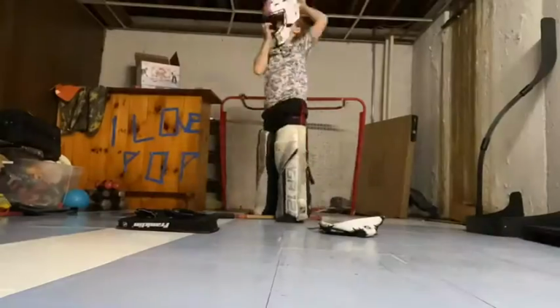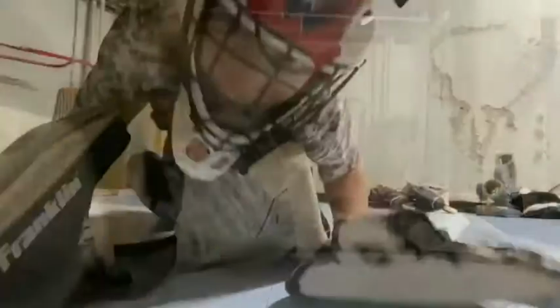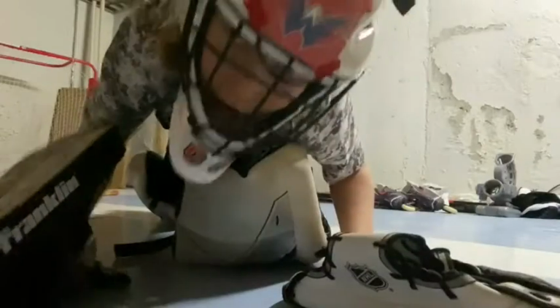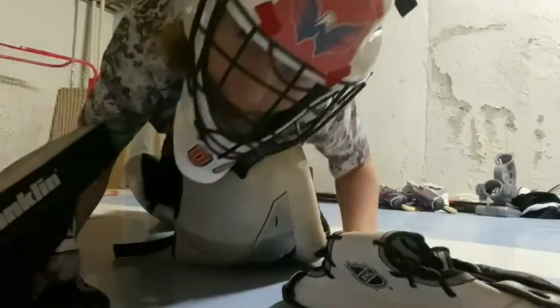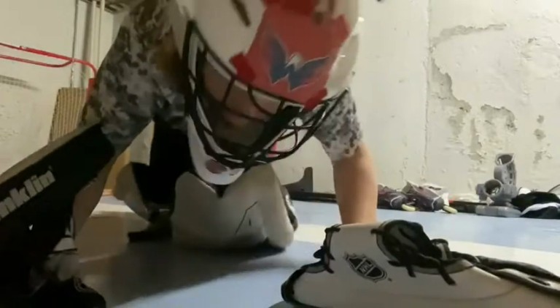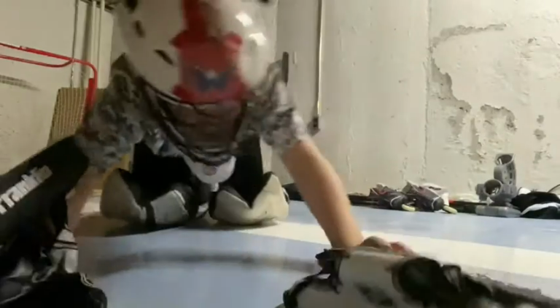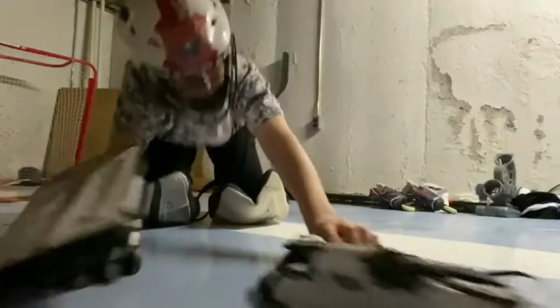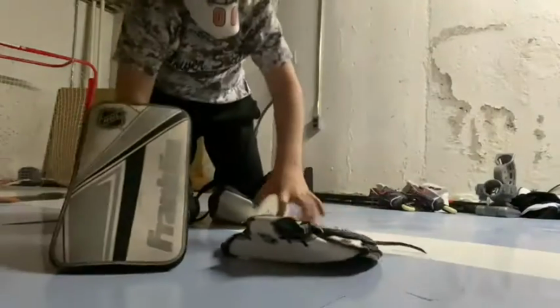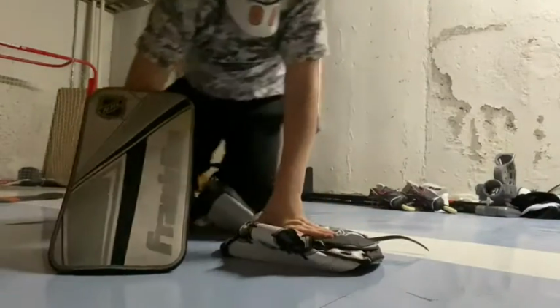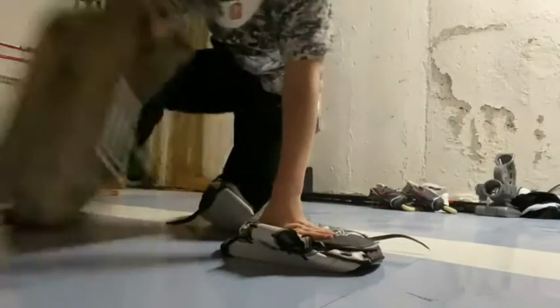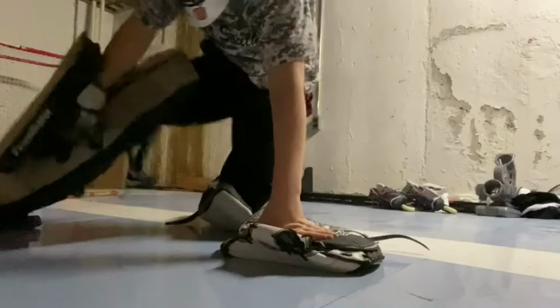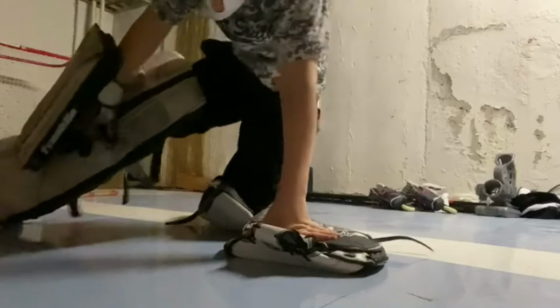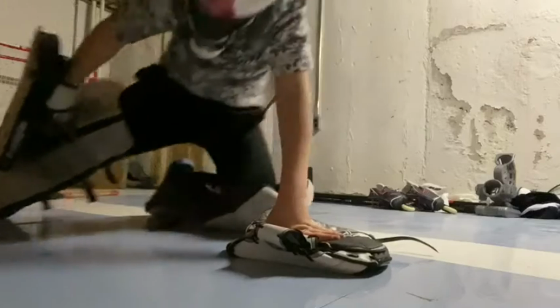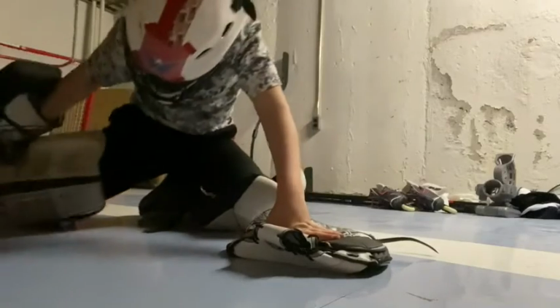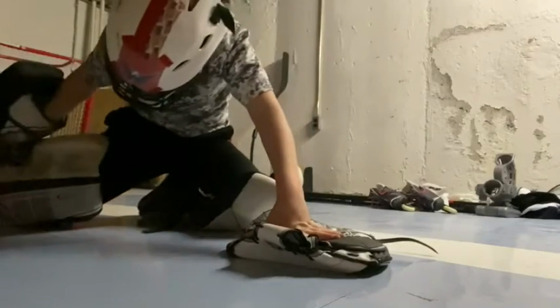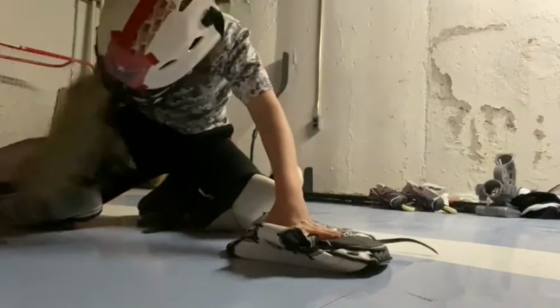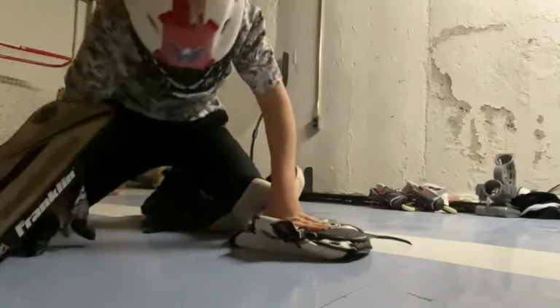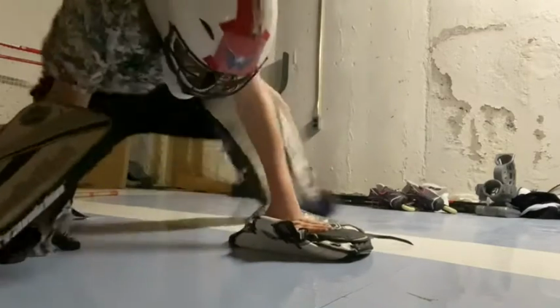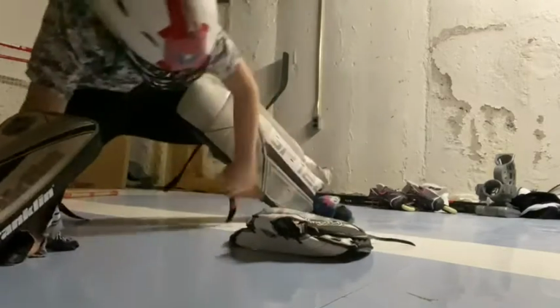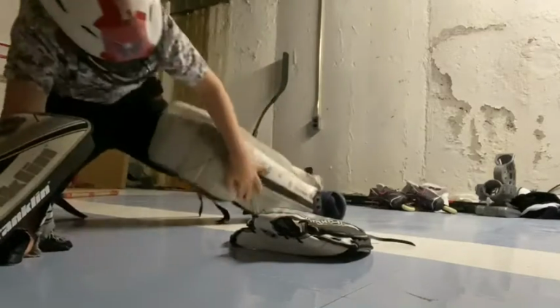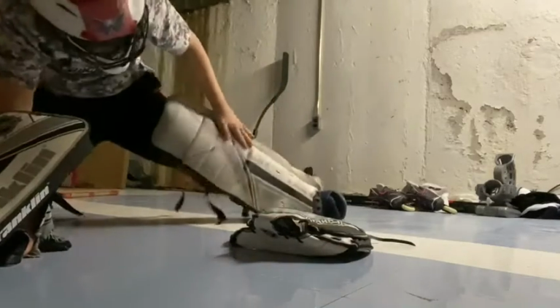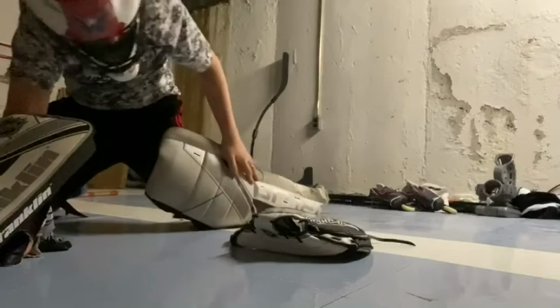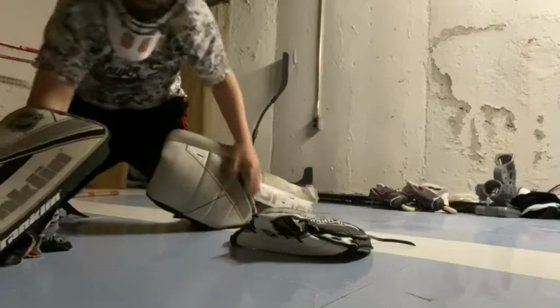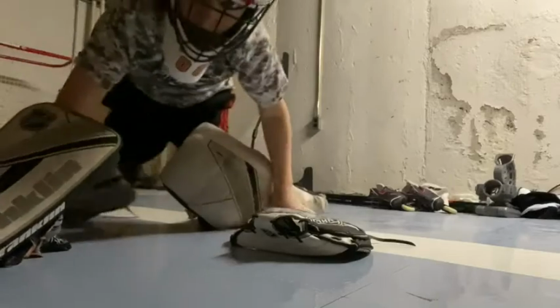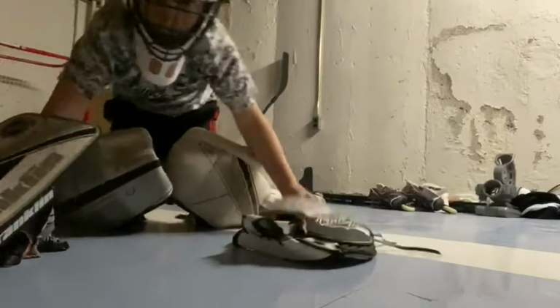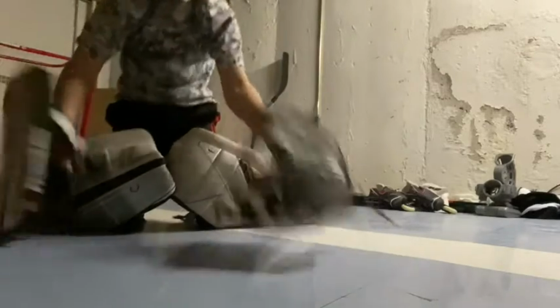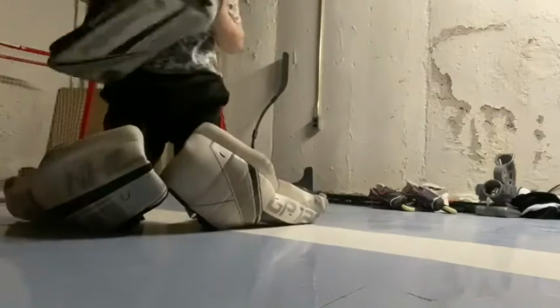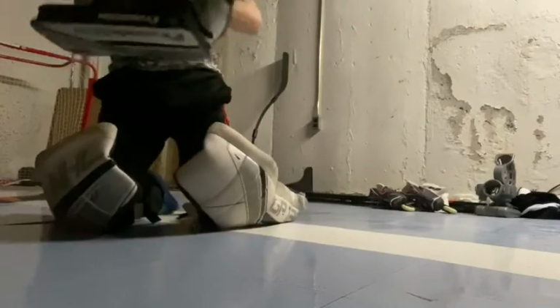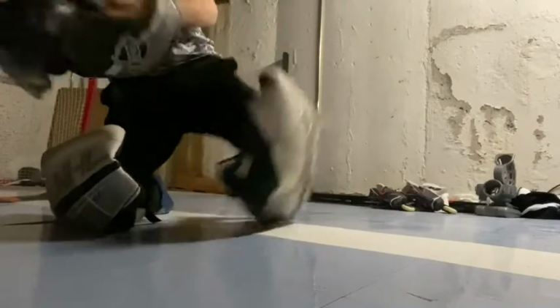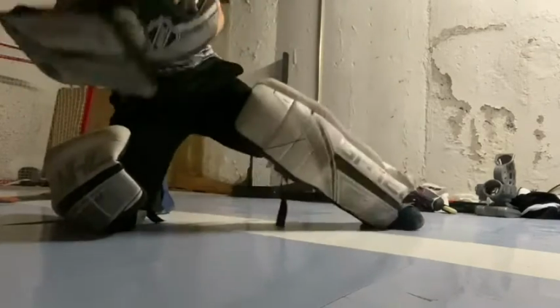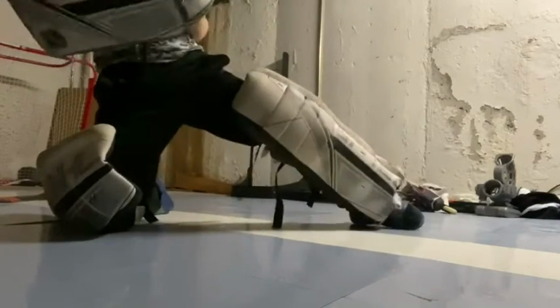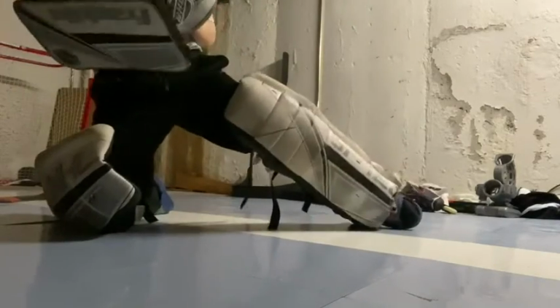All right guys, just a reminder I am horrible at goalie and these are street hockey pads, so I can't just go like this — it's gonna be super hard. All right, you get the point, I'm bad.